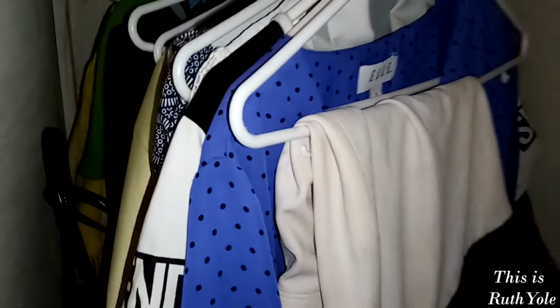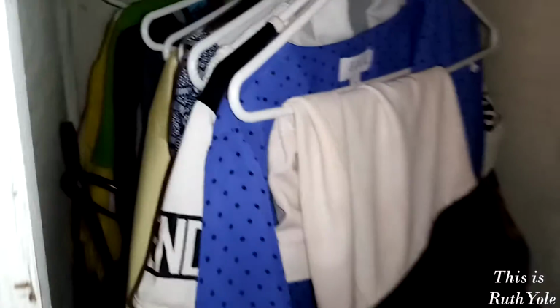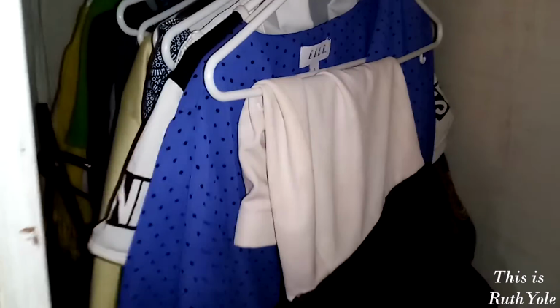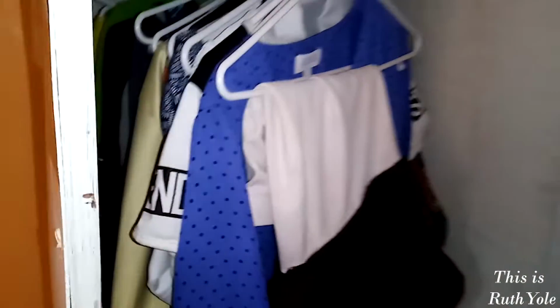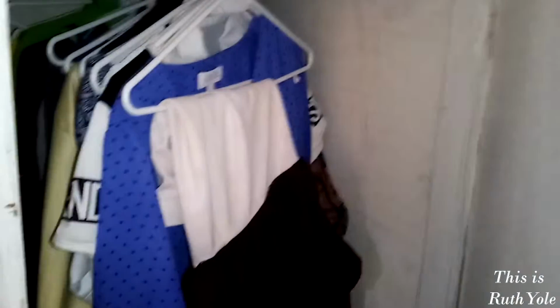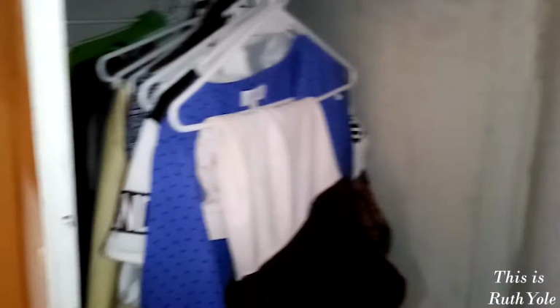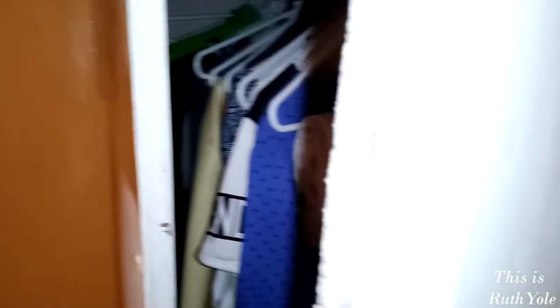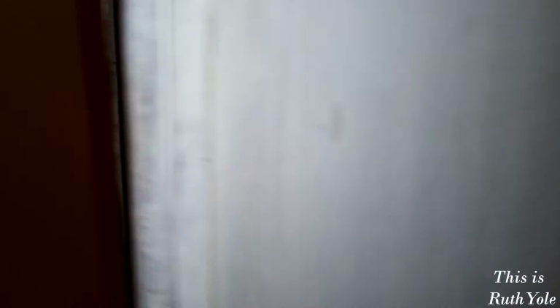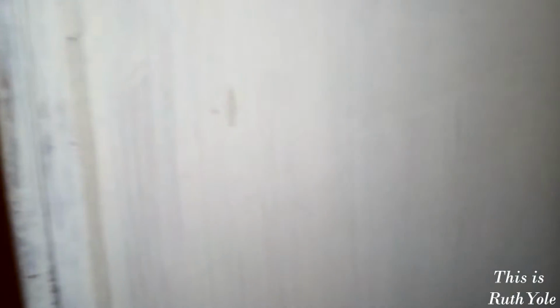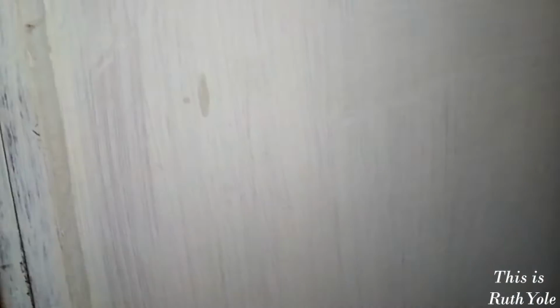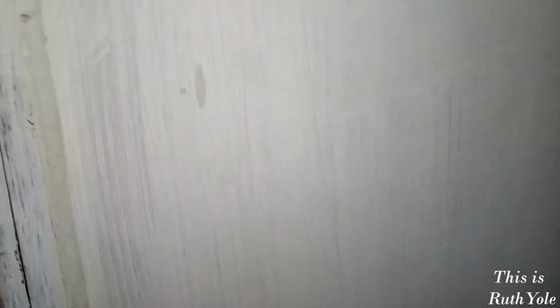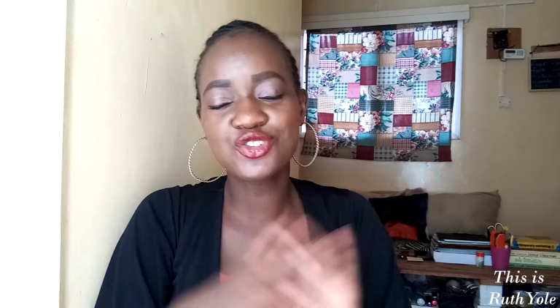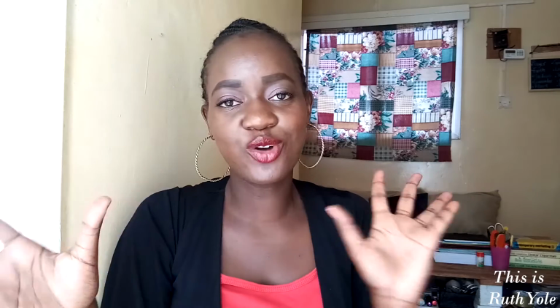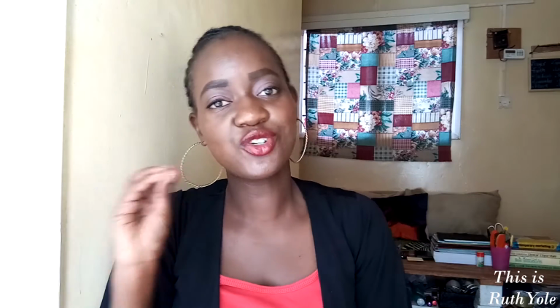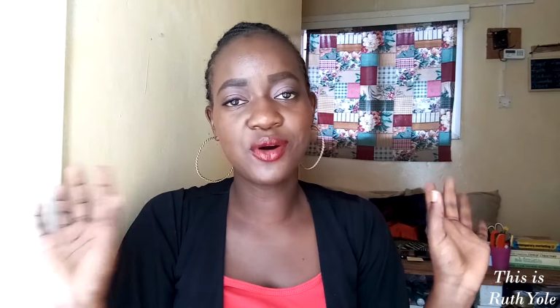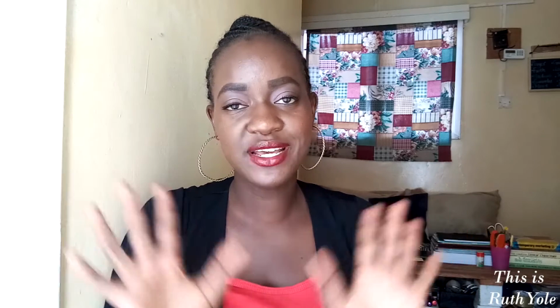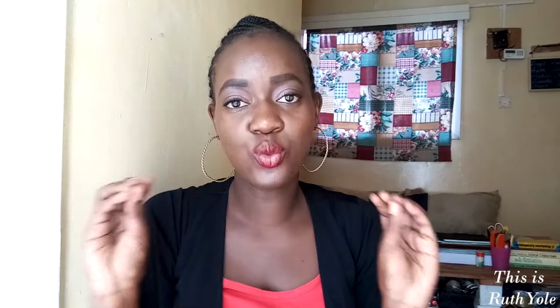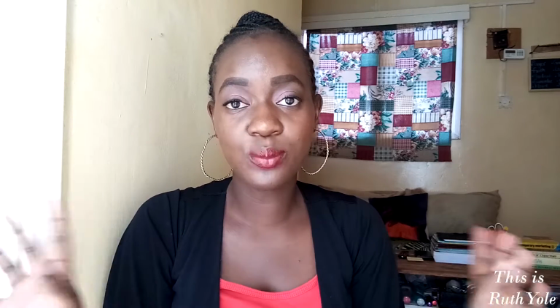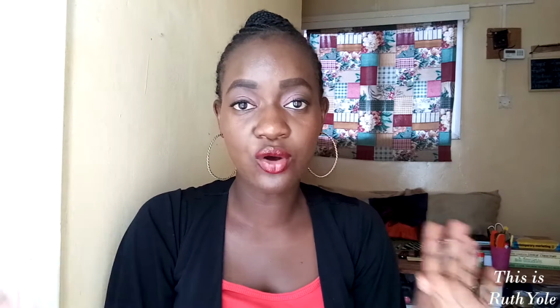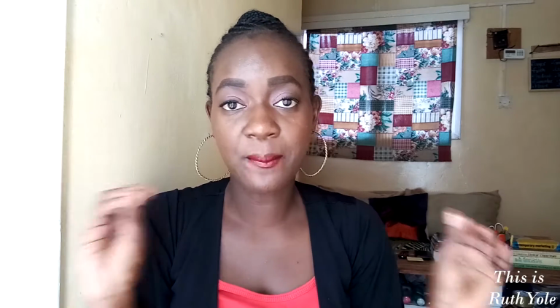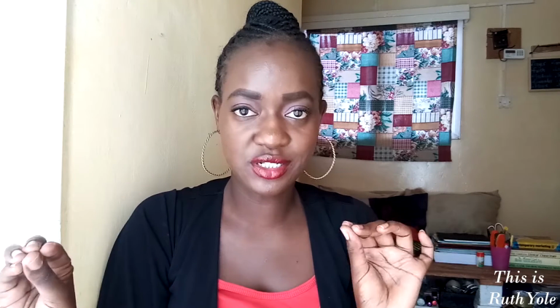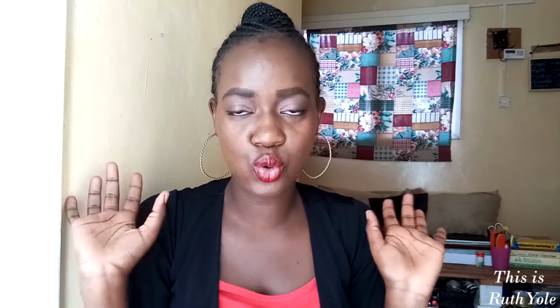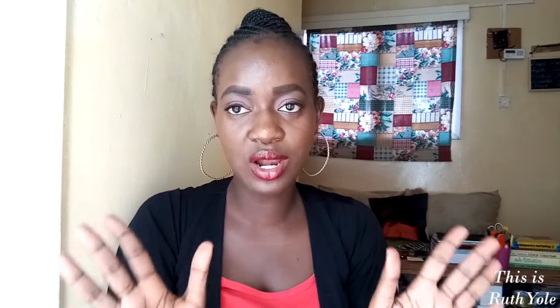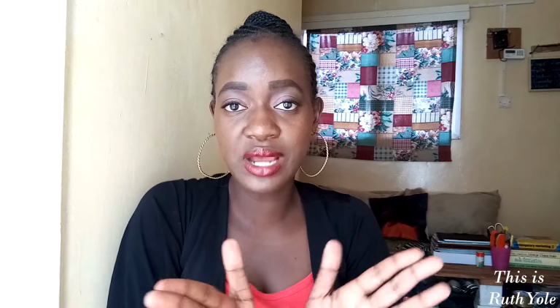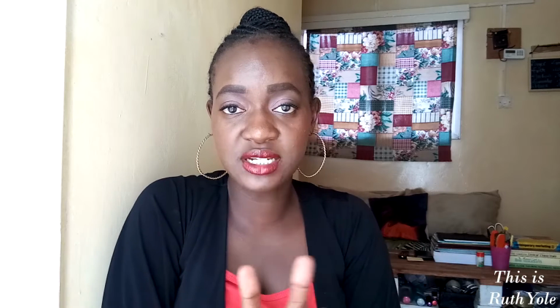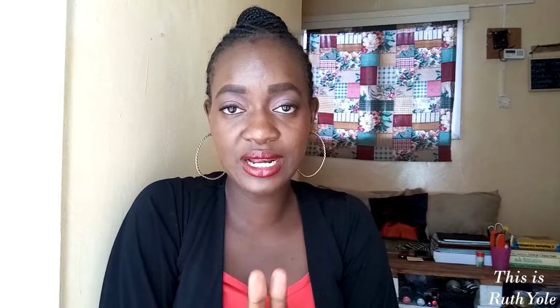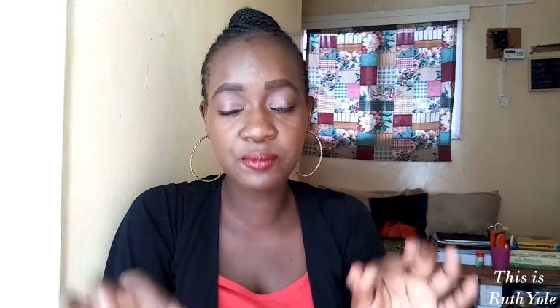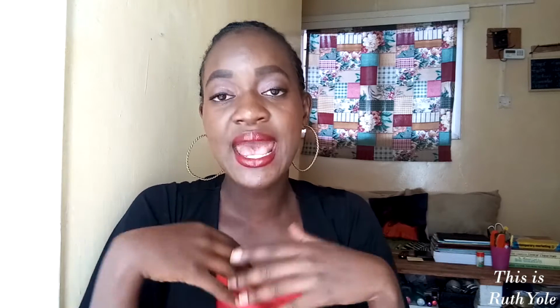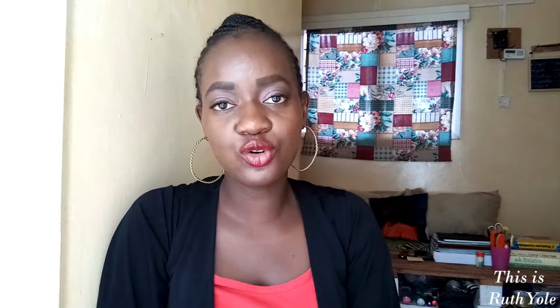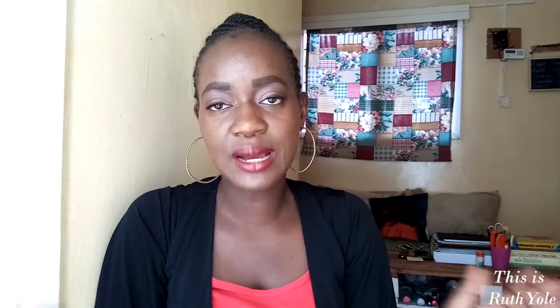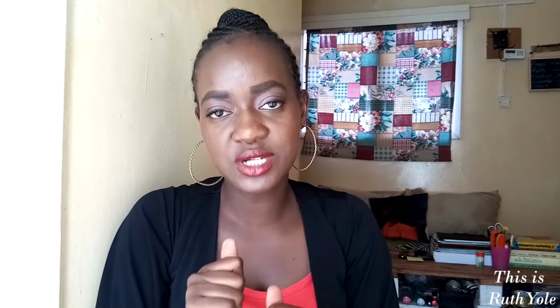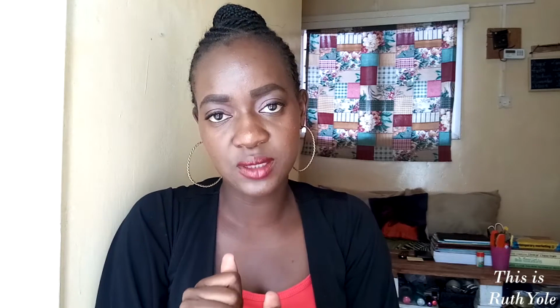Next, how to spice up your wardrobe on a budget. Make sure you subscribe. Today we are going to be talking about spicing up your wardrobe on a budget — we're all about budget-friendly here and I'm going to be sharing some tips.